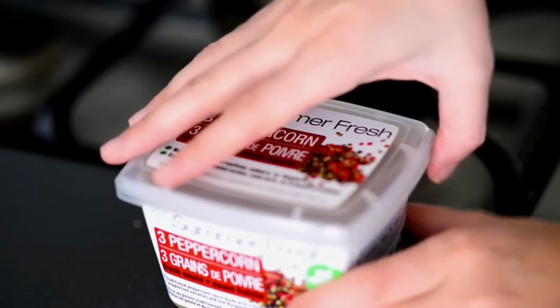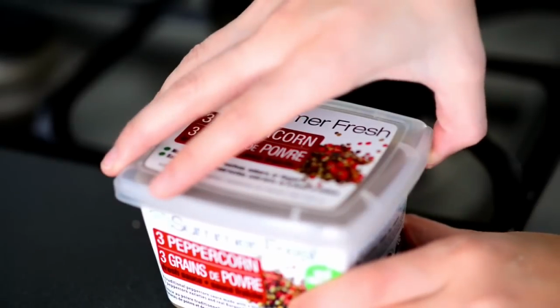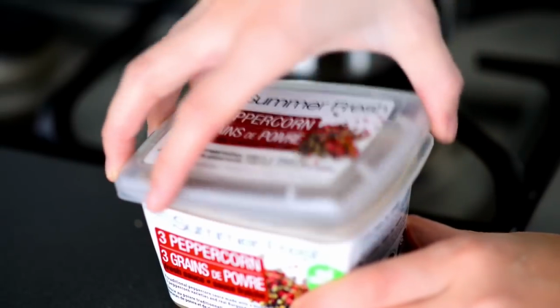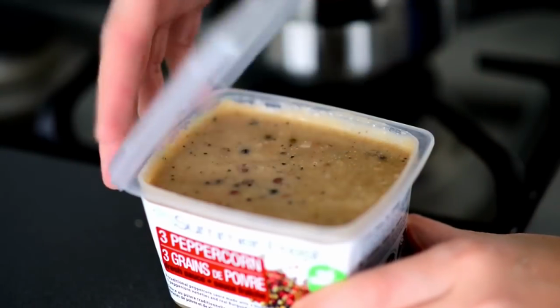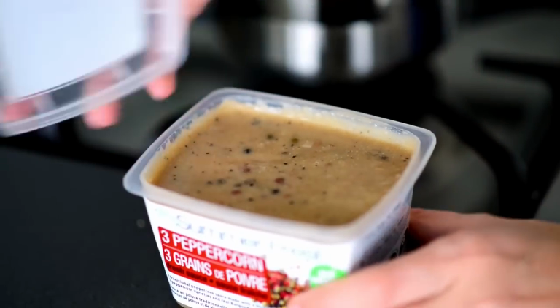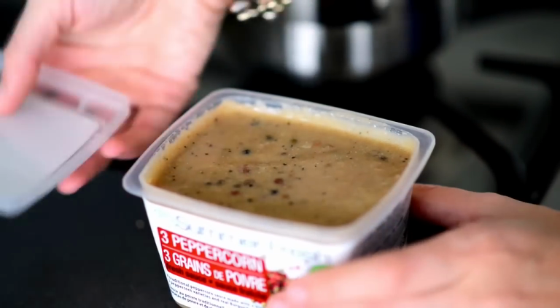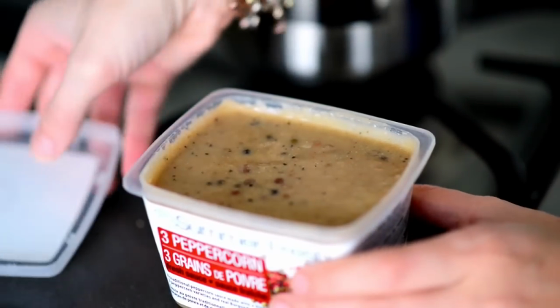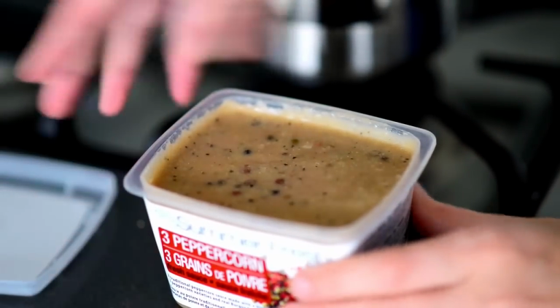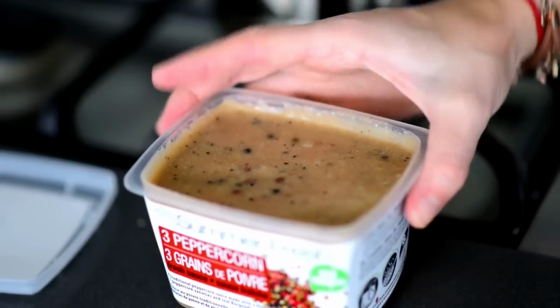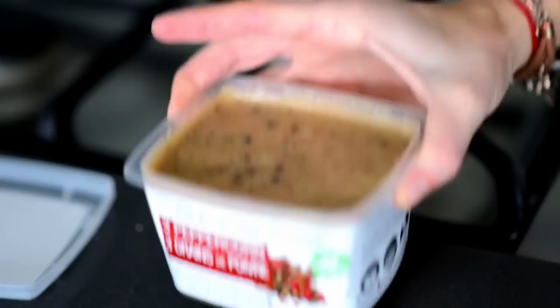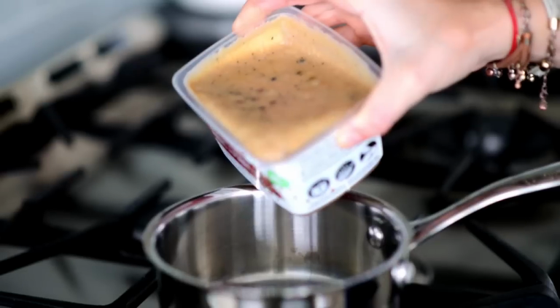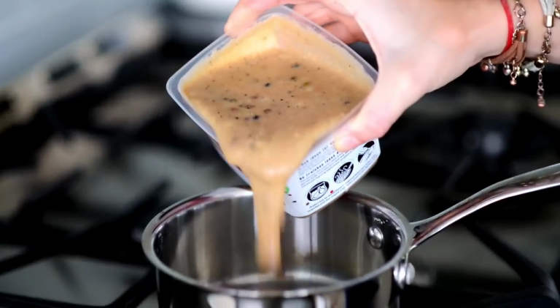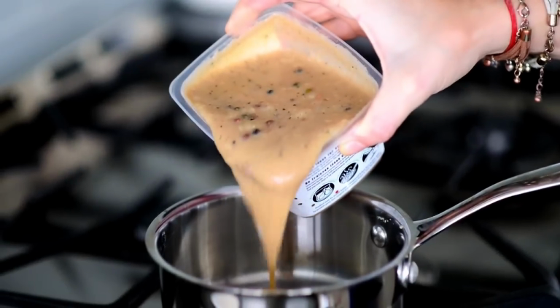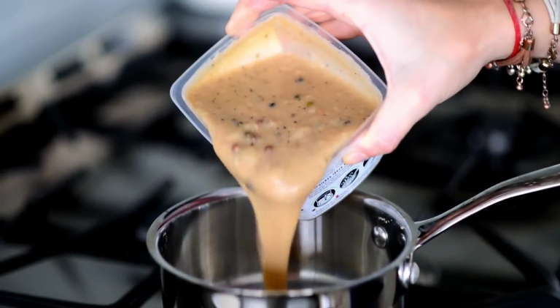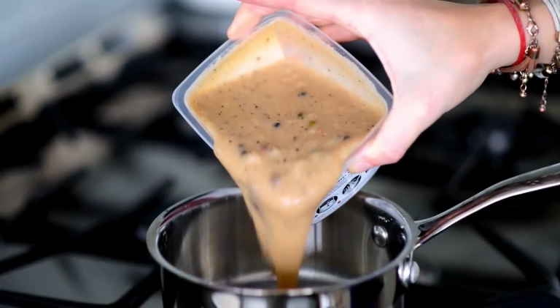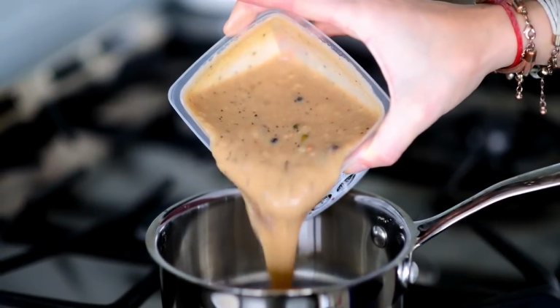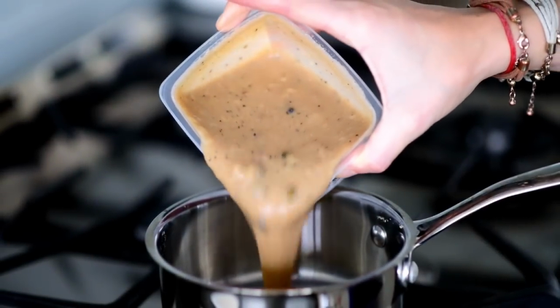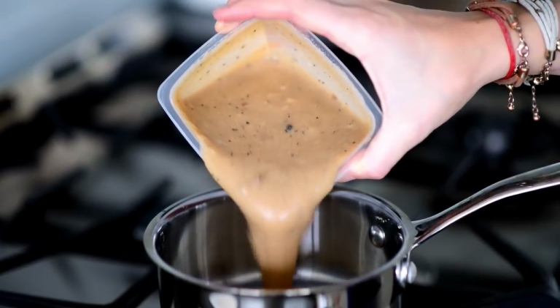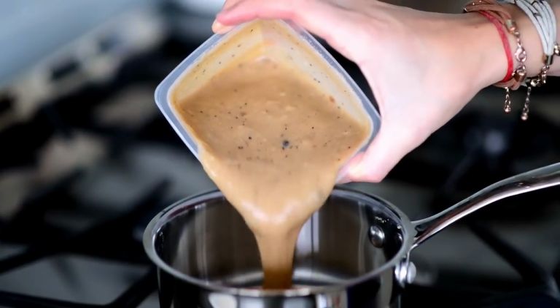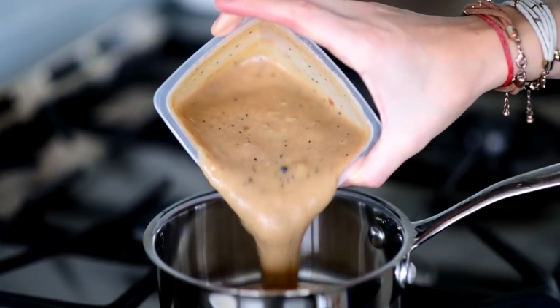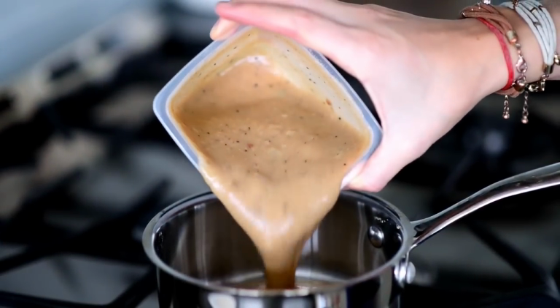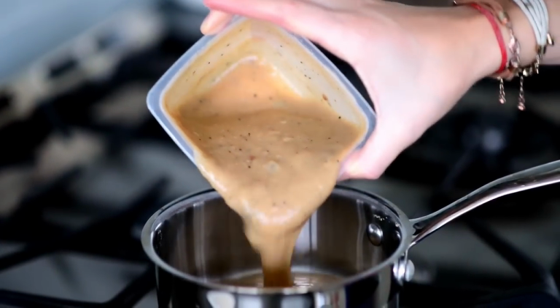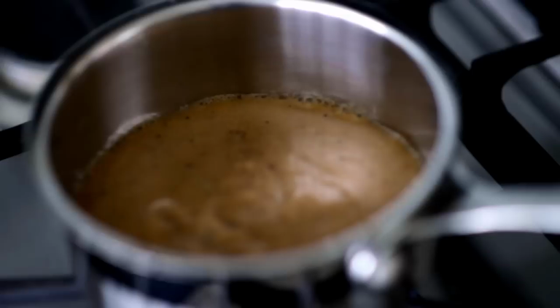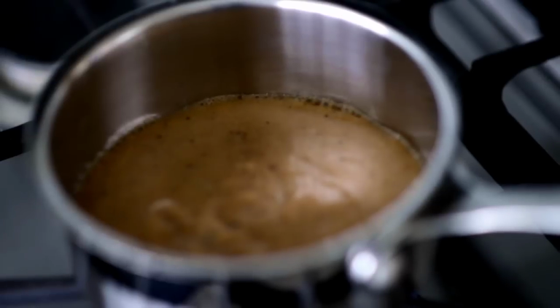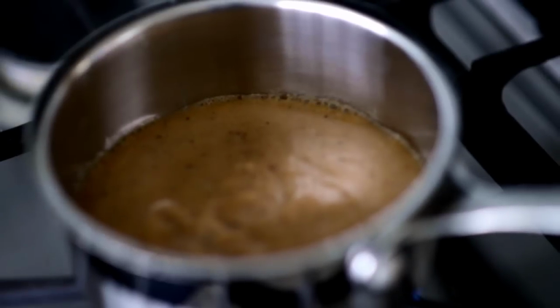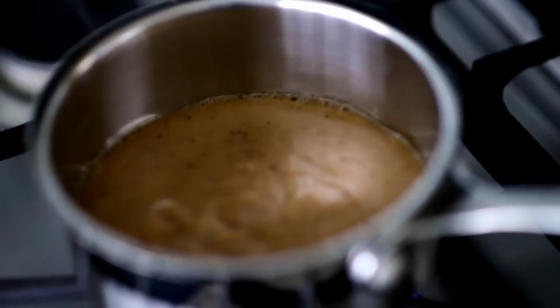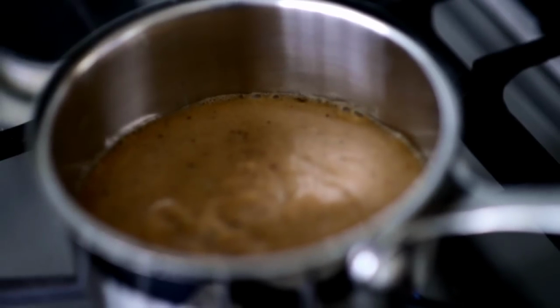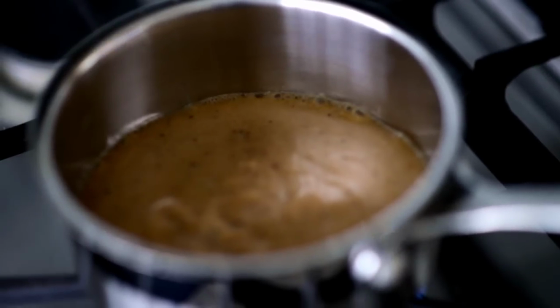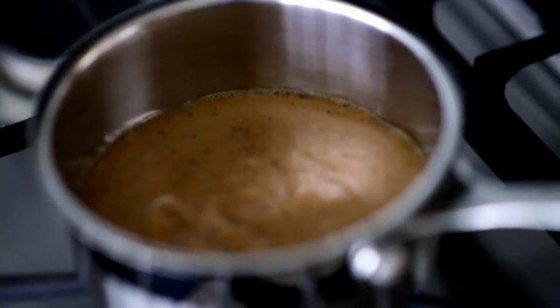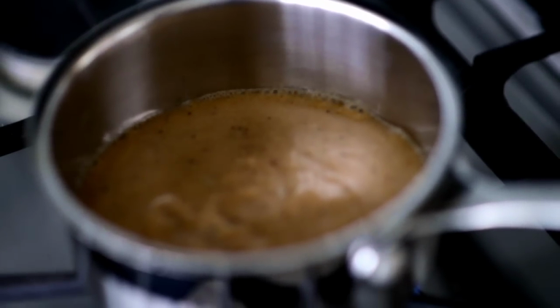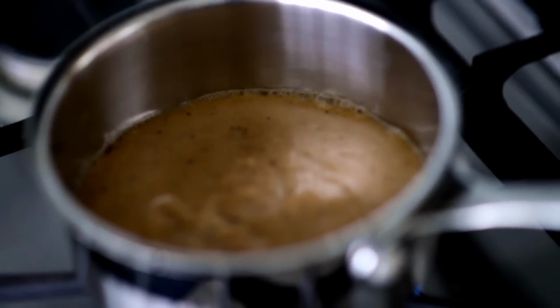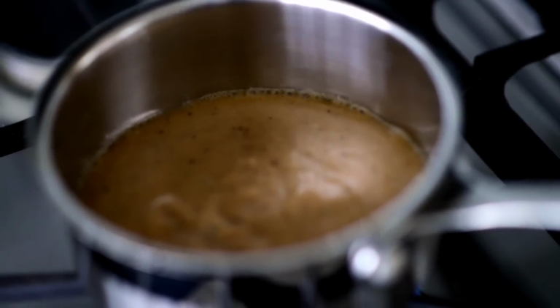While our sirloin broils, we're going to heat up our Summer Fresh three peppercorn sauce in a small saucepan. You want to bring it to a nice simmer, and then just let it continue to simmer while we finish cooking our delicious Valentine's Day dinner.